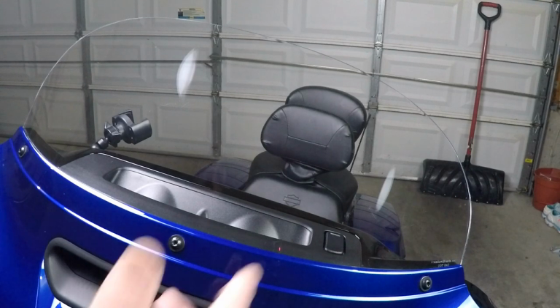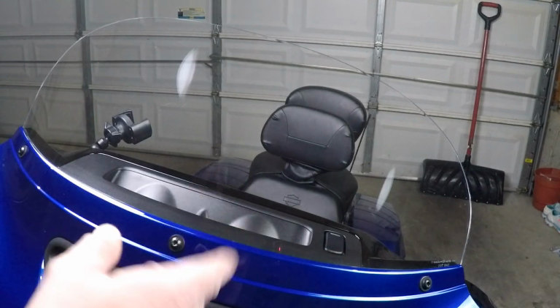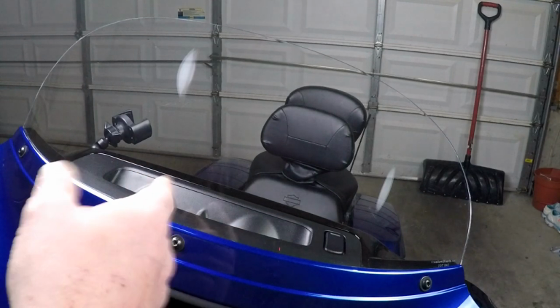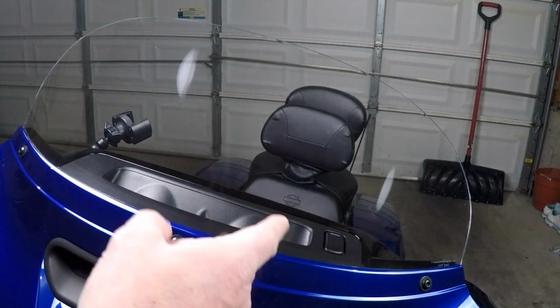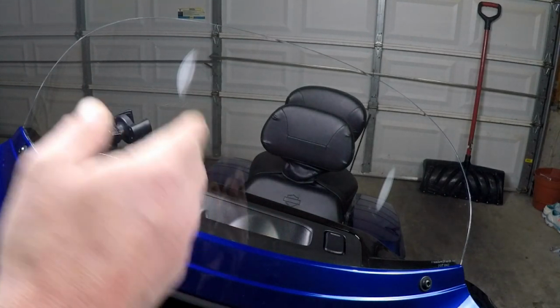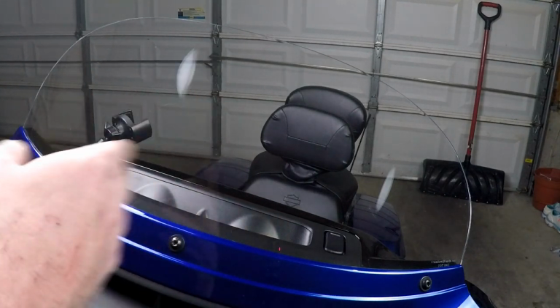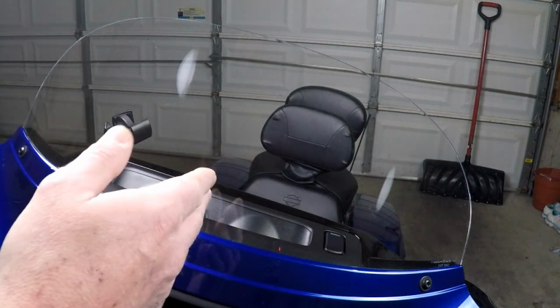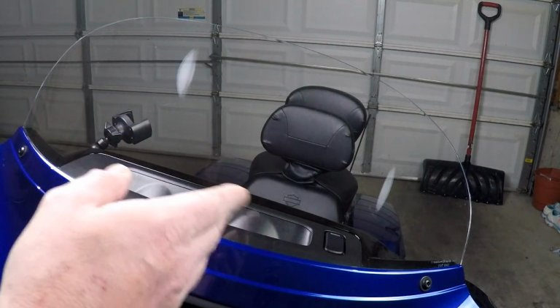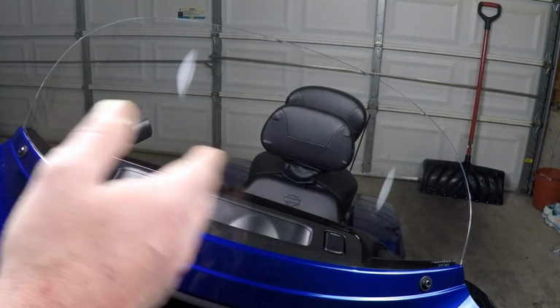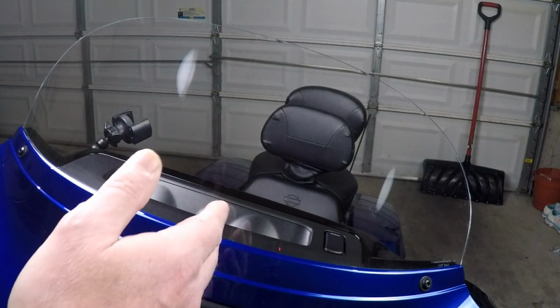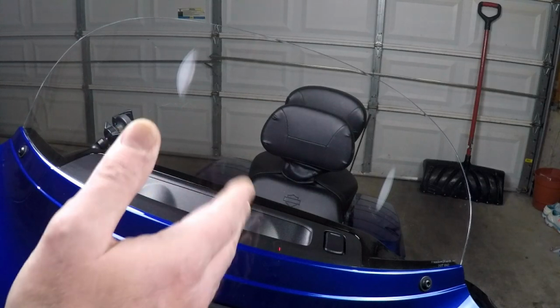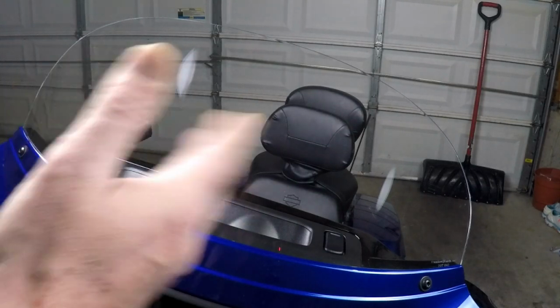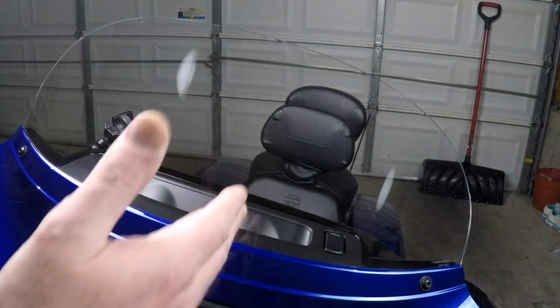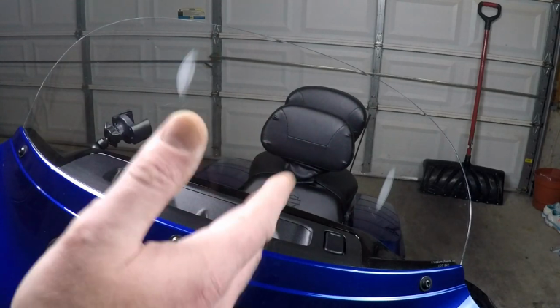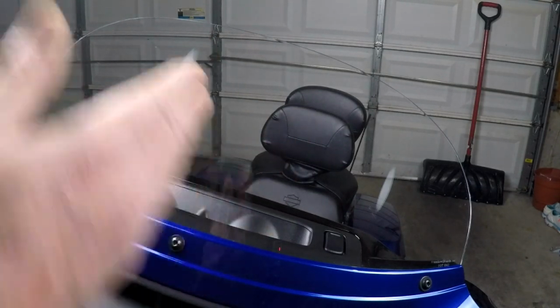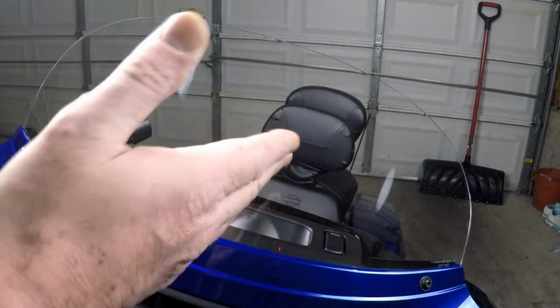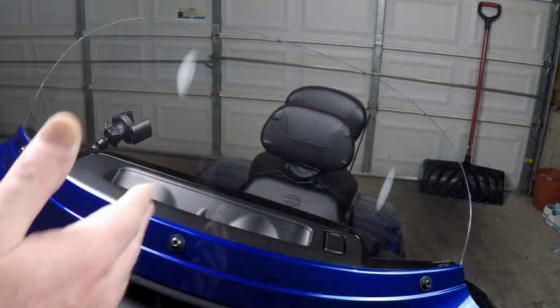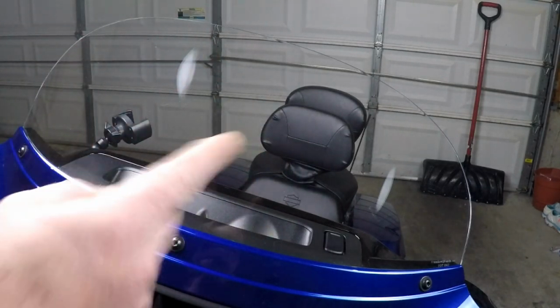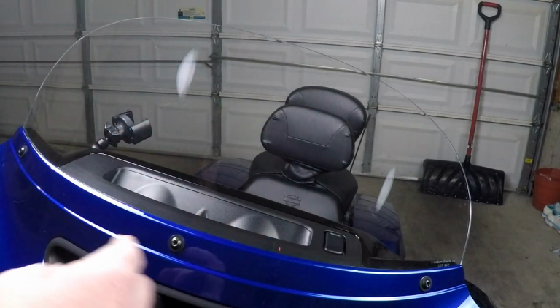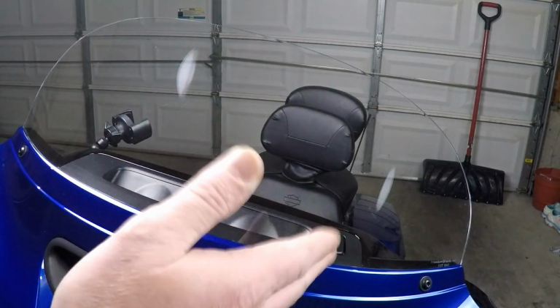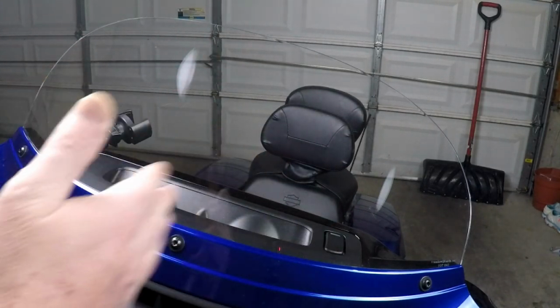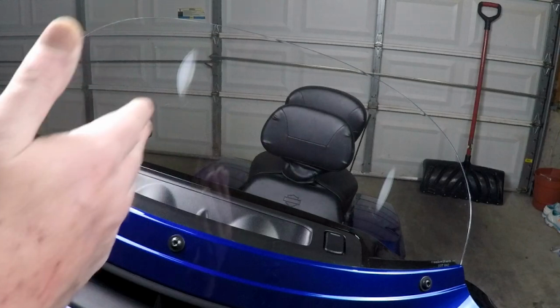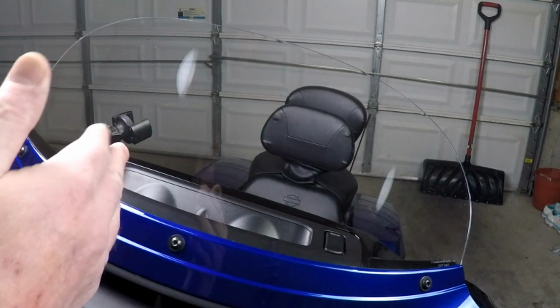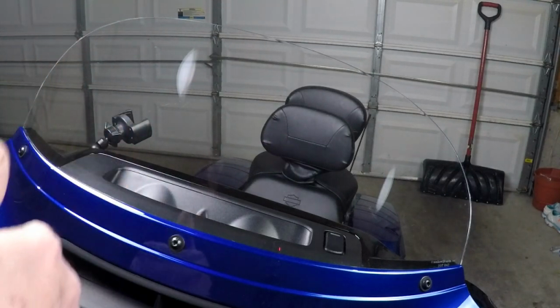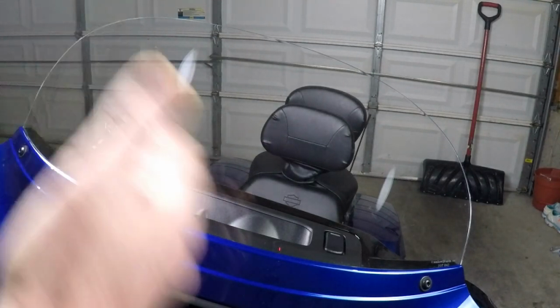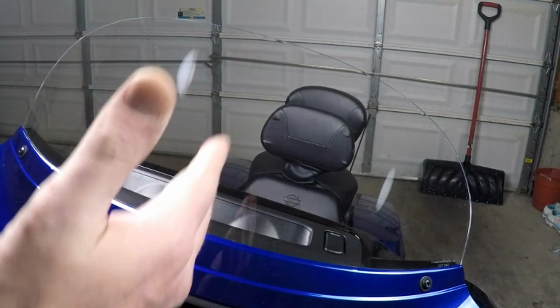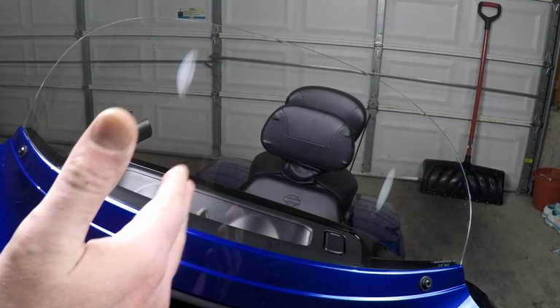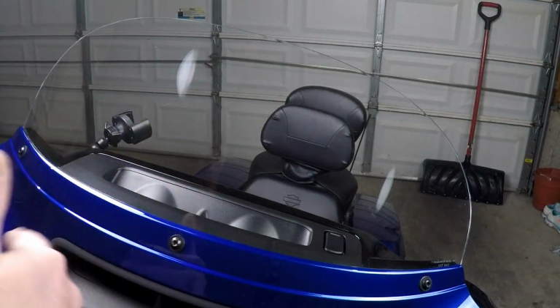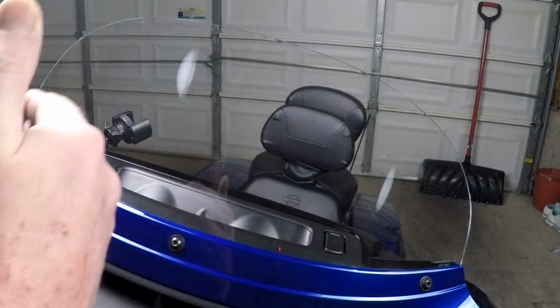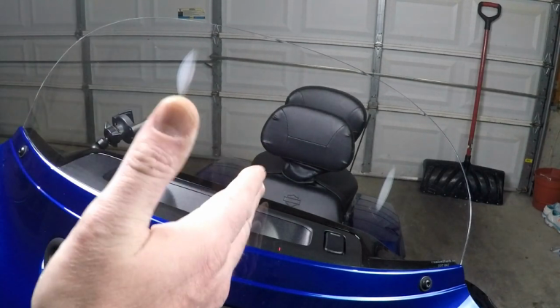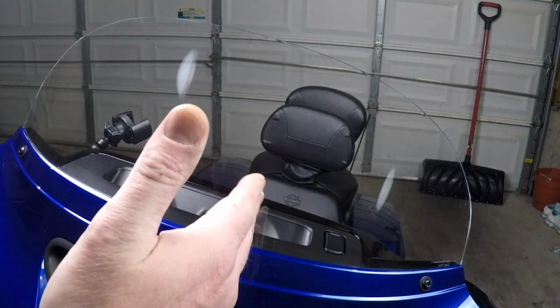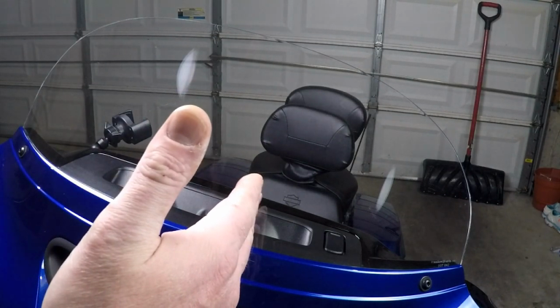Today I'm going to talk to you about Freedom Shields. I've actually had this now for close to a year, so I'm going to give you my take on it and tell you a little bit about the product, and I'm also going to show you how to install it. Now since I'm talking about this, I guess I'm an agent of shield.